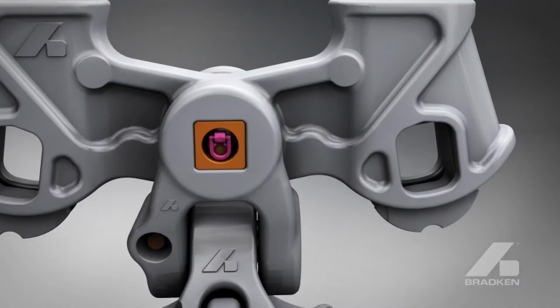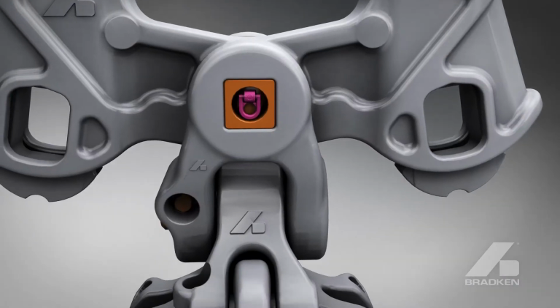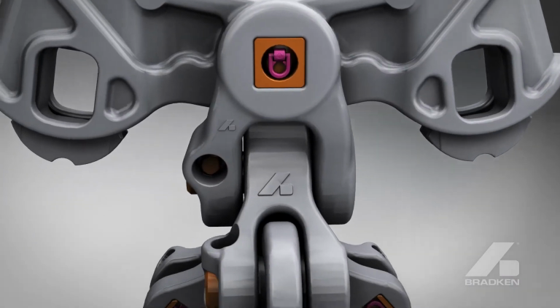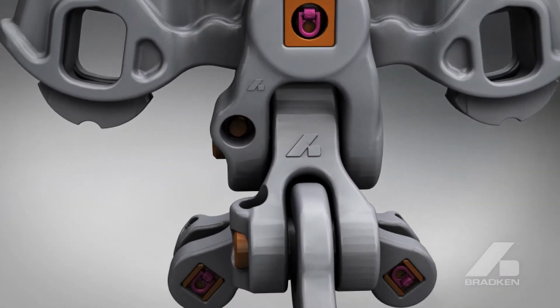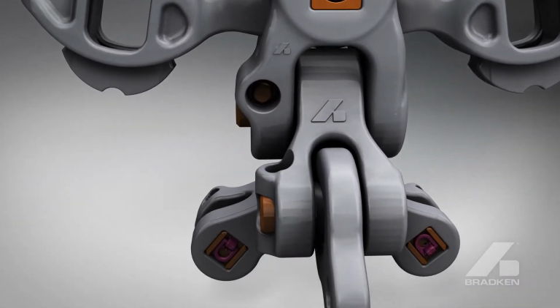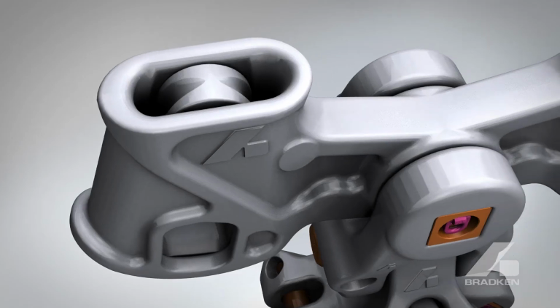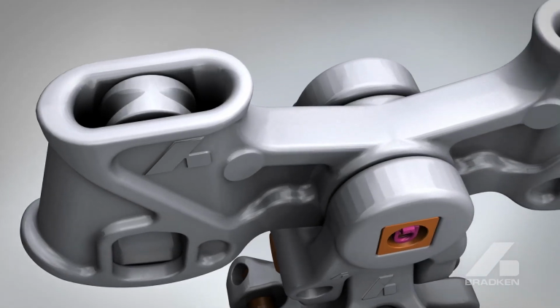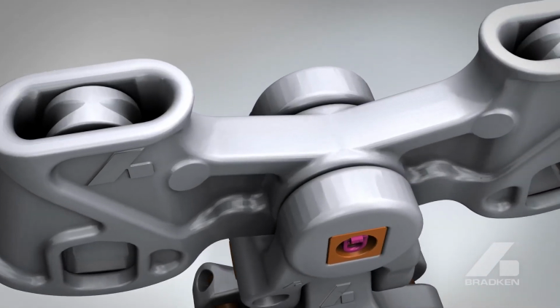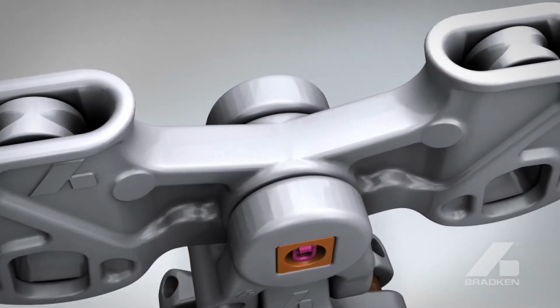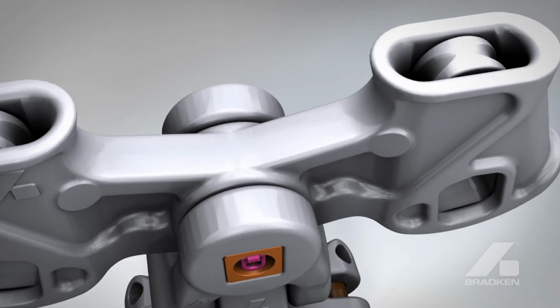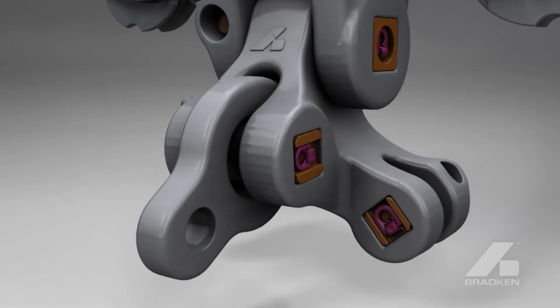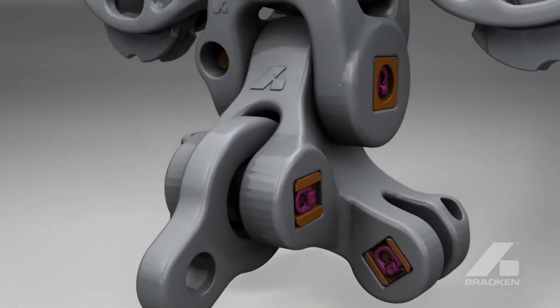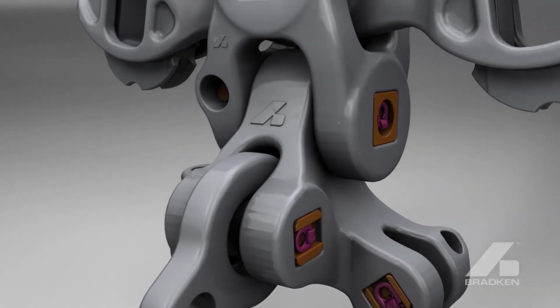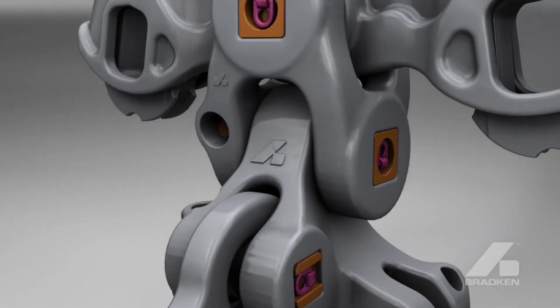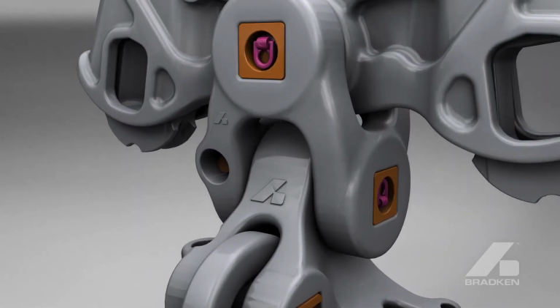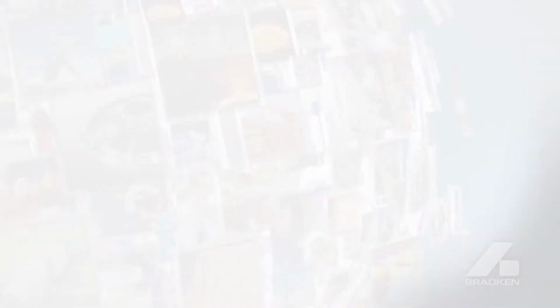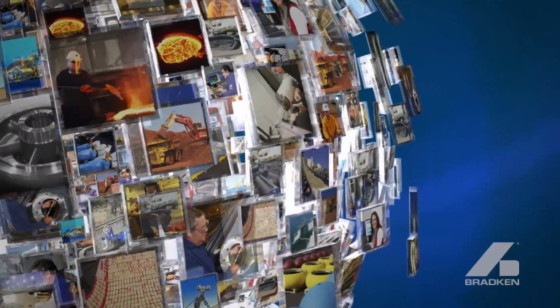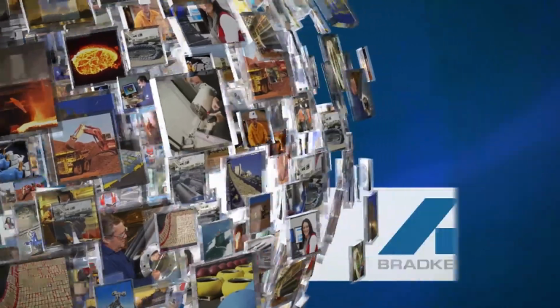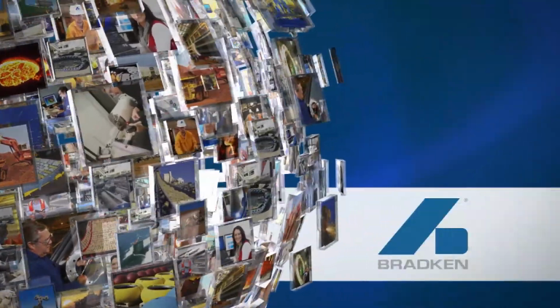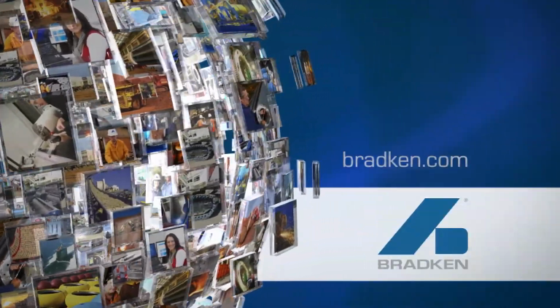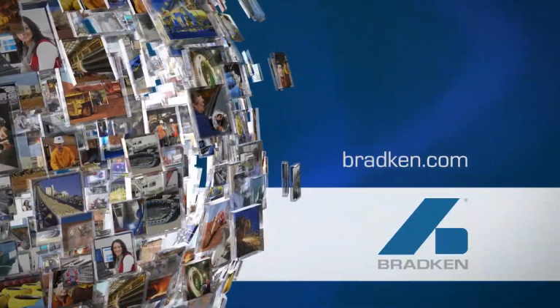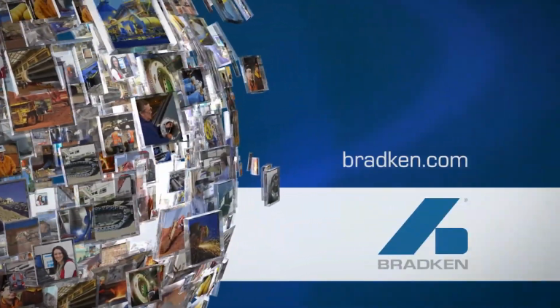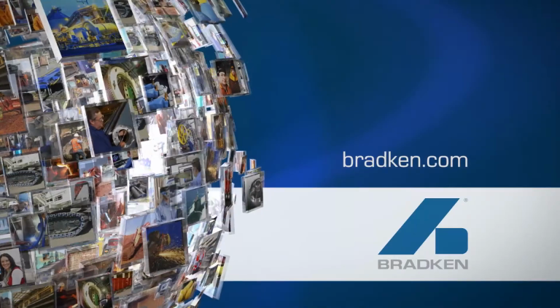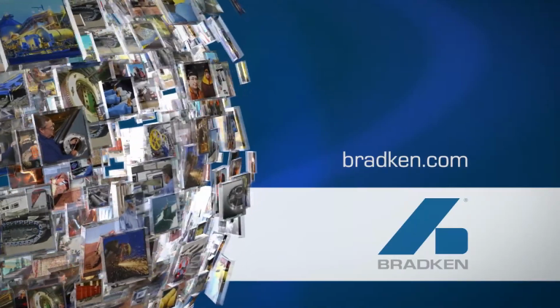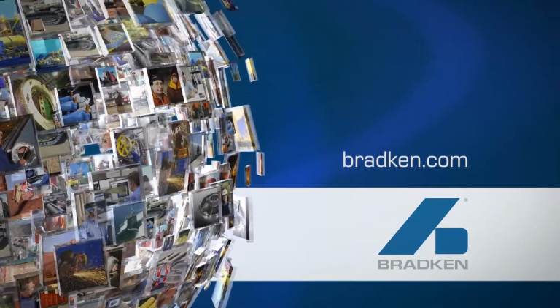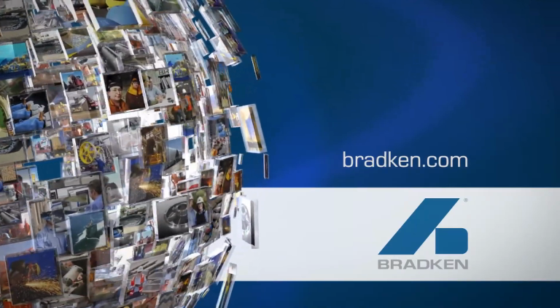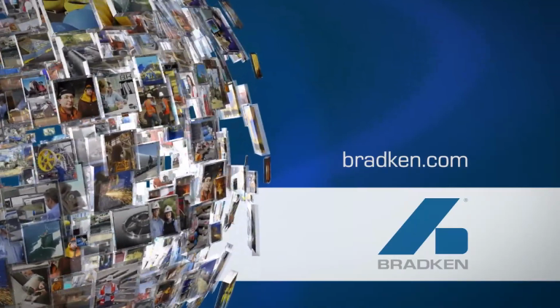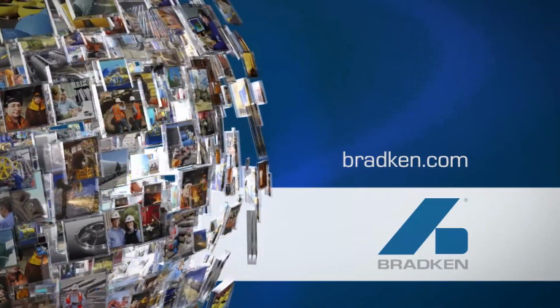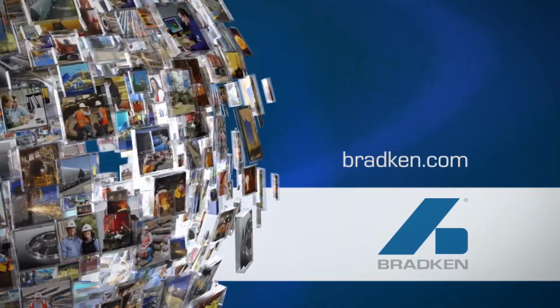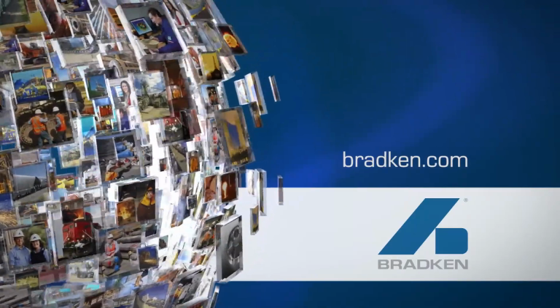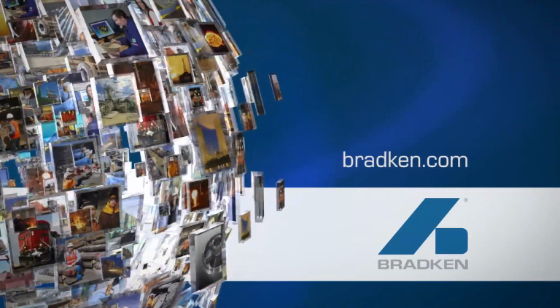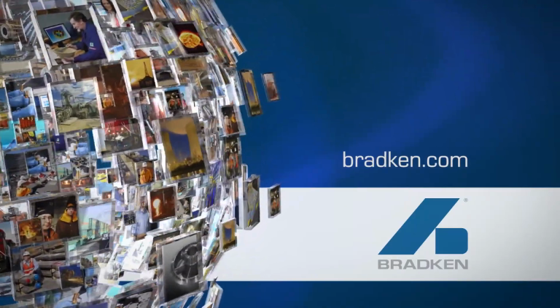Bradken's can tailor packages and supply individual components to fit your existing packages. Visit bradken.com or contact your local Bradken's representative and switch to Harmonize today.